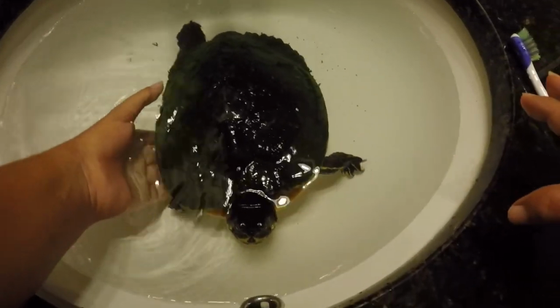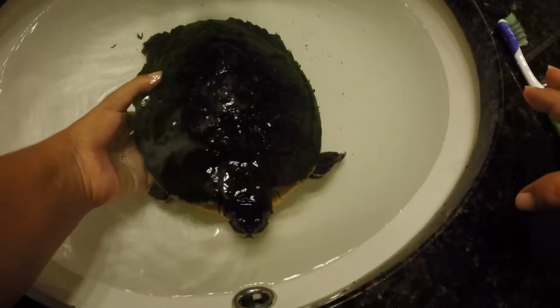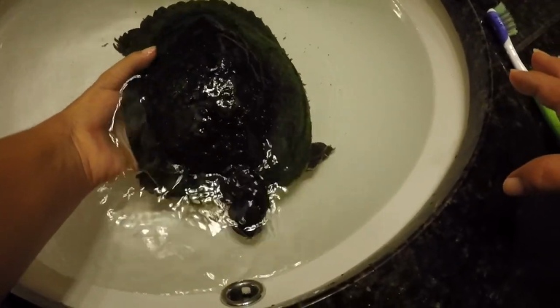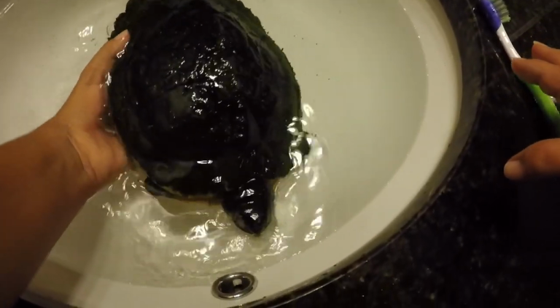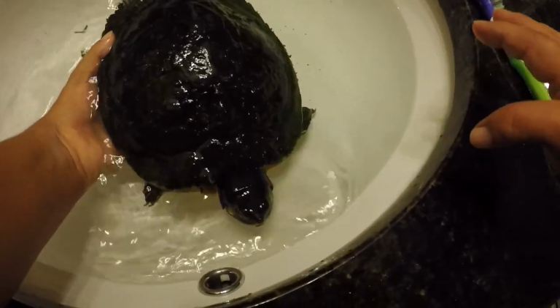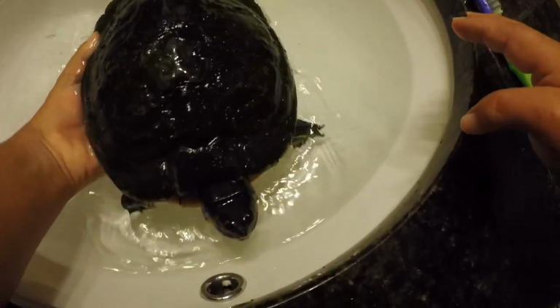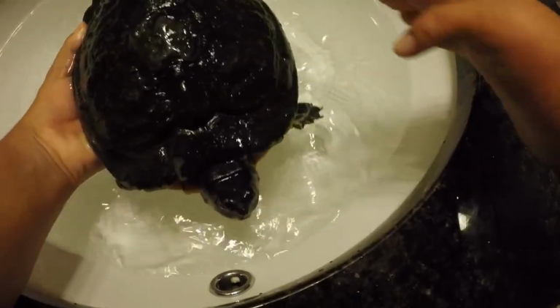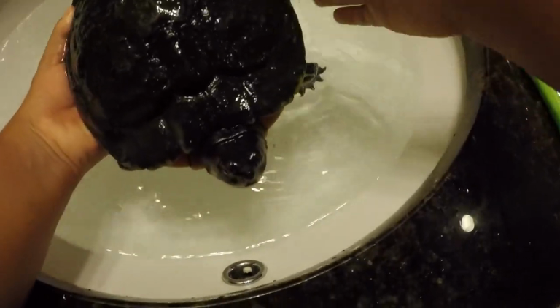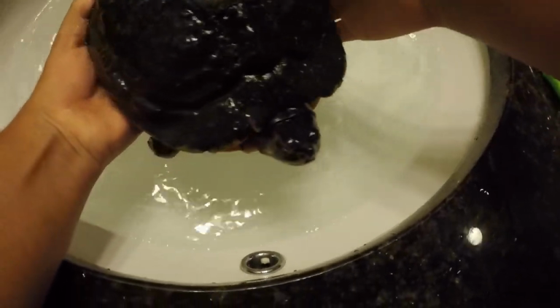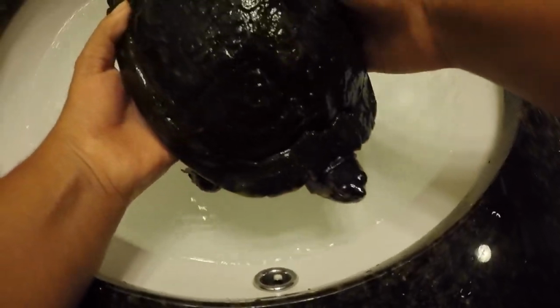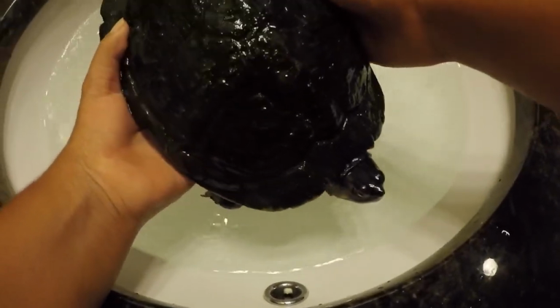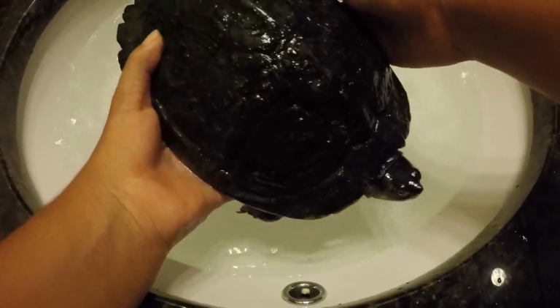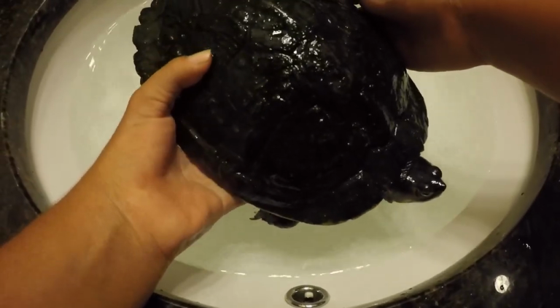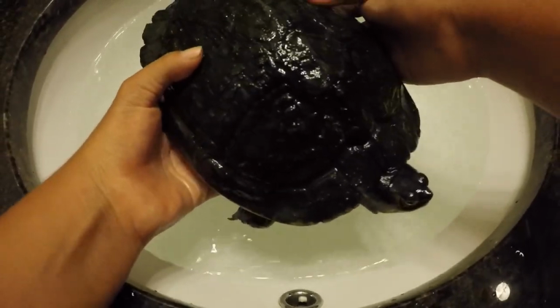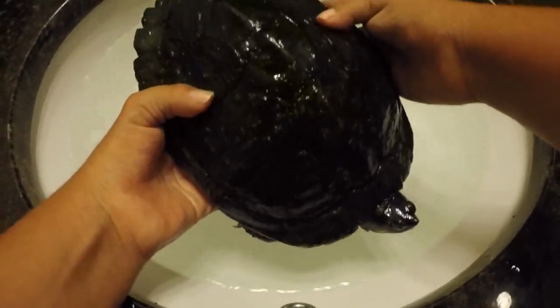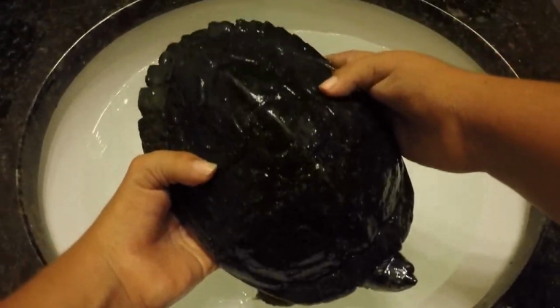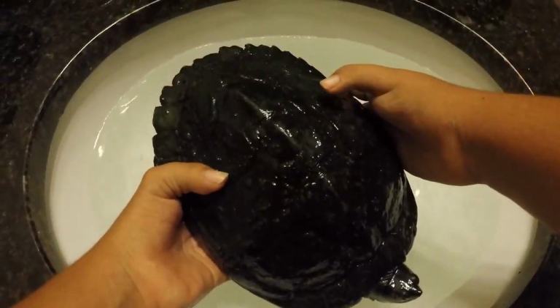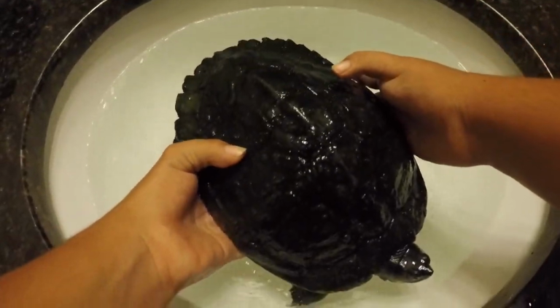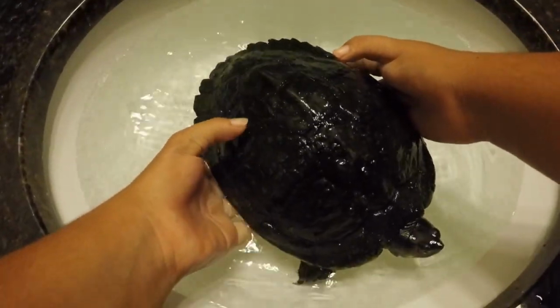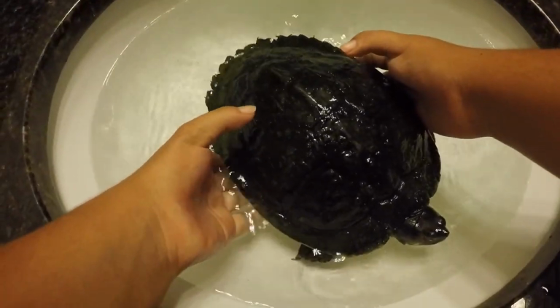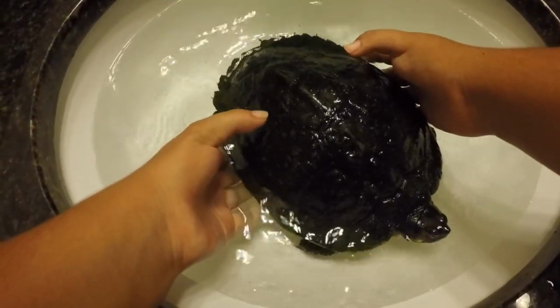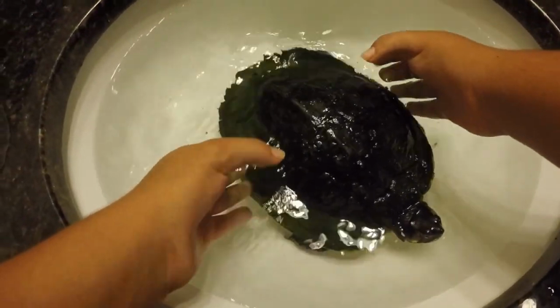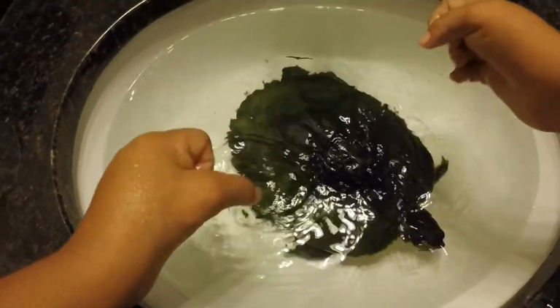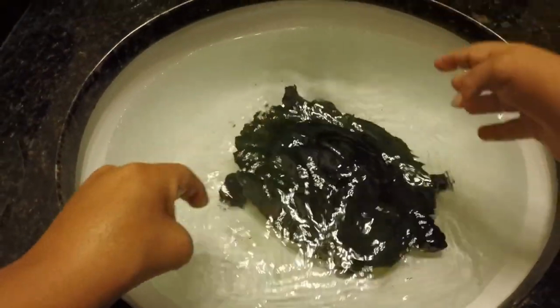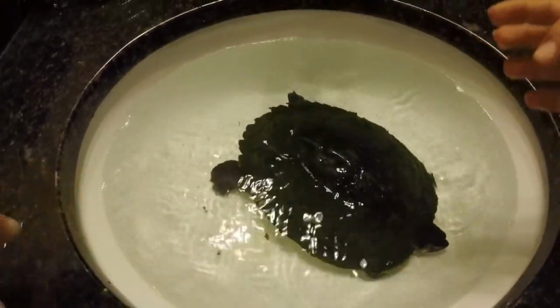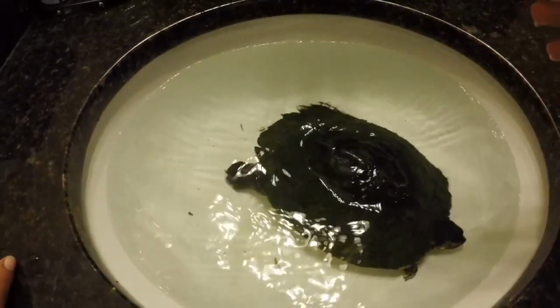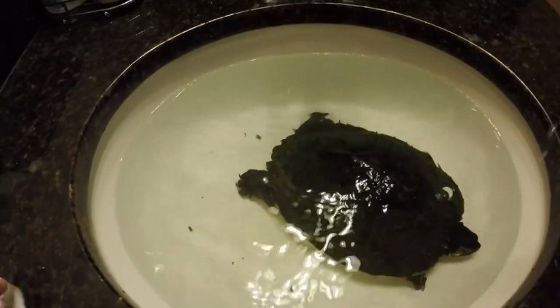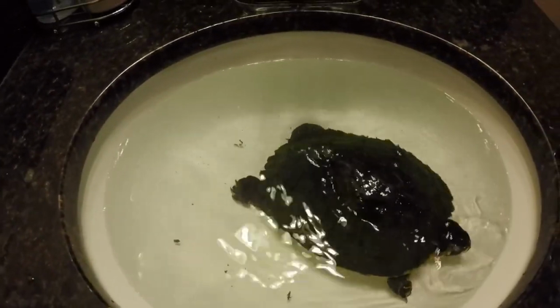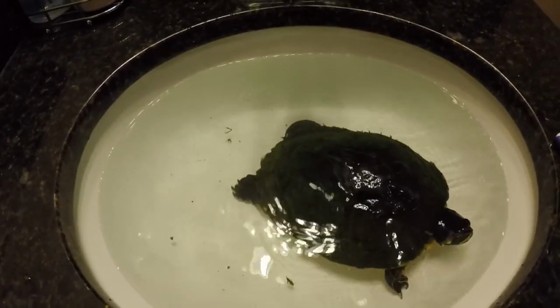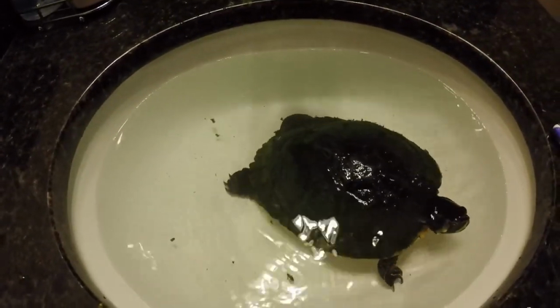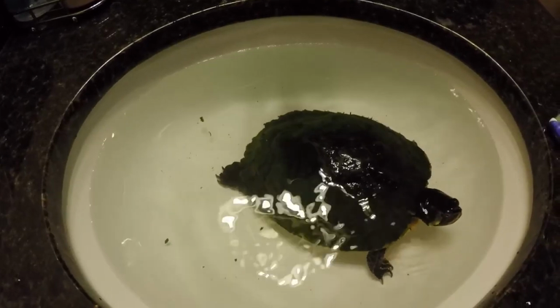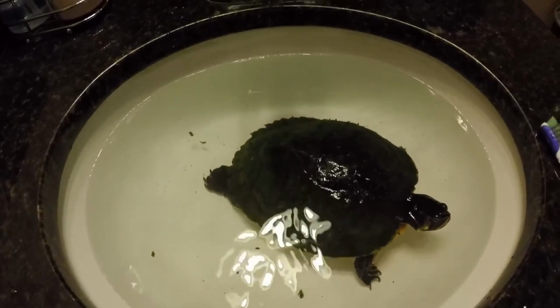Algae is the green stuff that gets all over her shell, because normally her shell is black, but because of the algae it makes it real green.